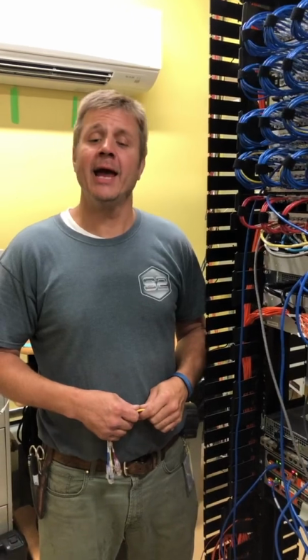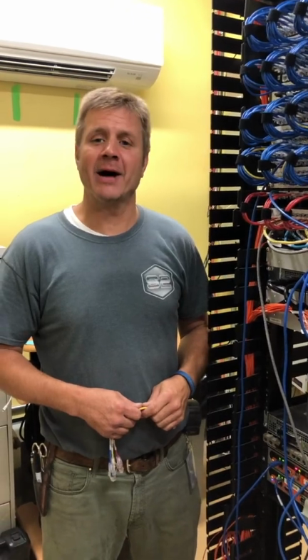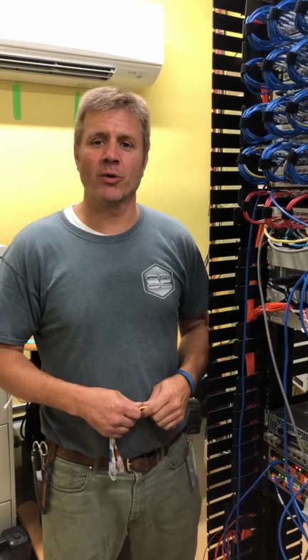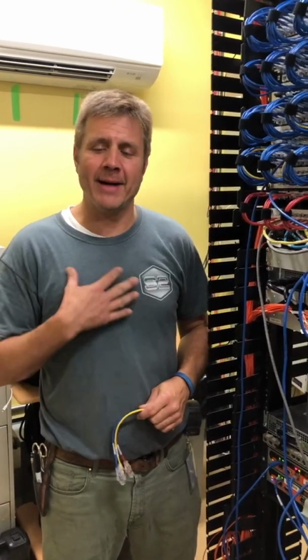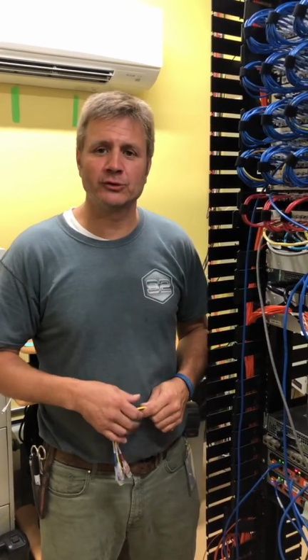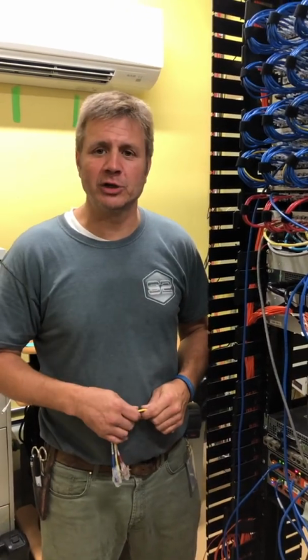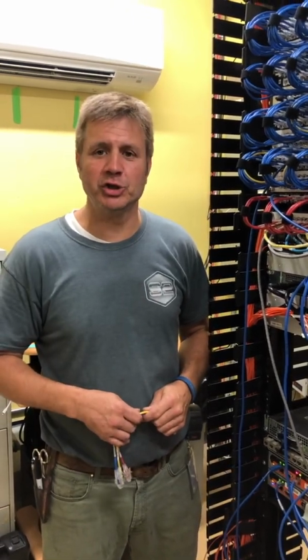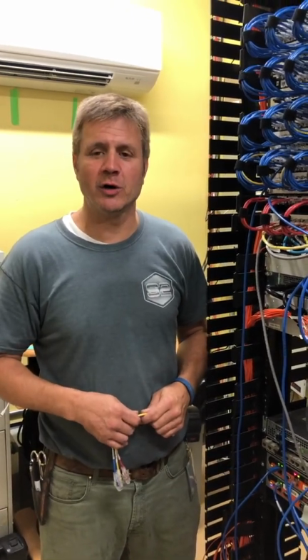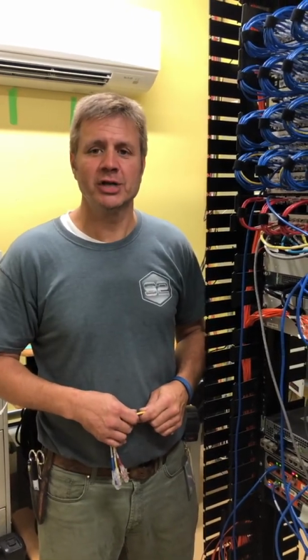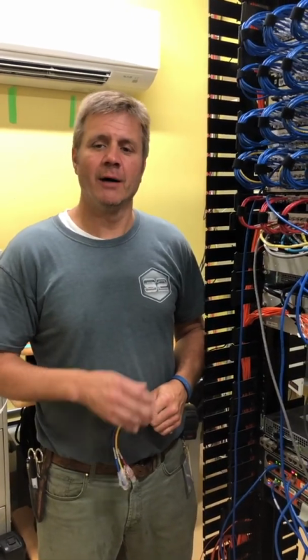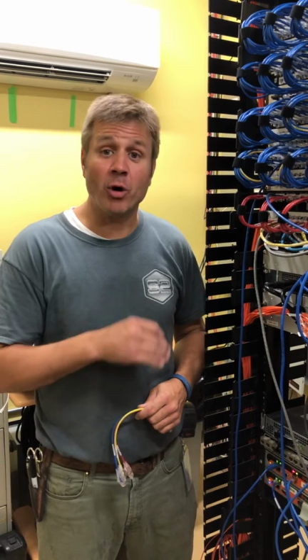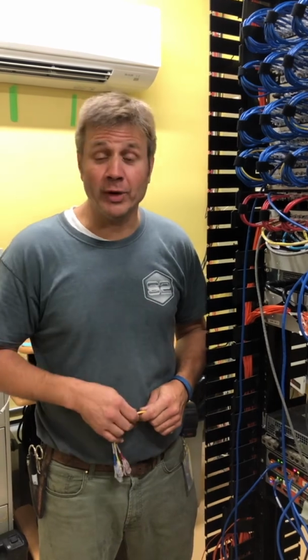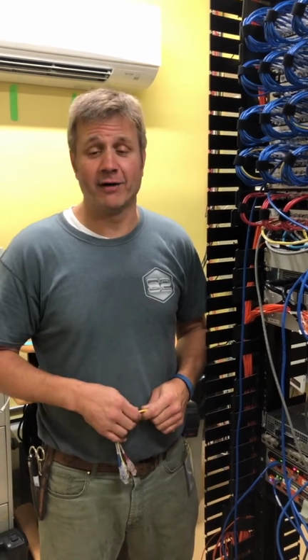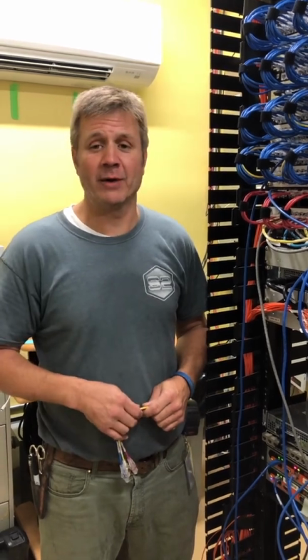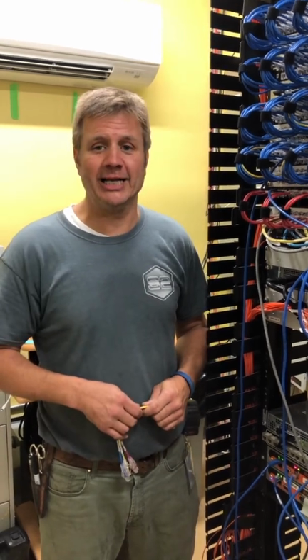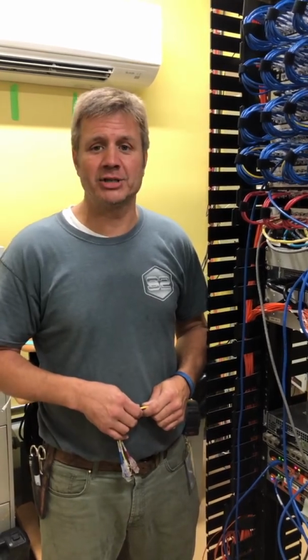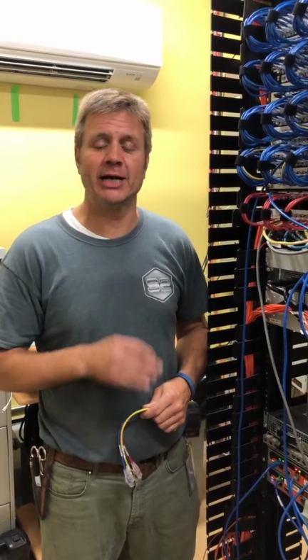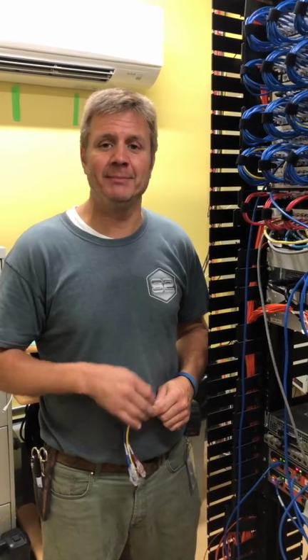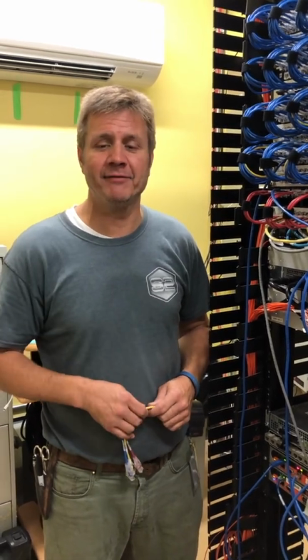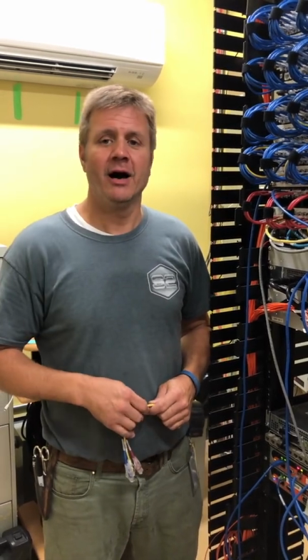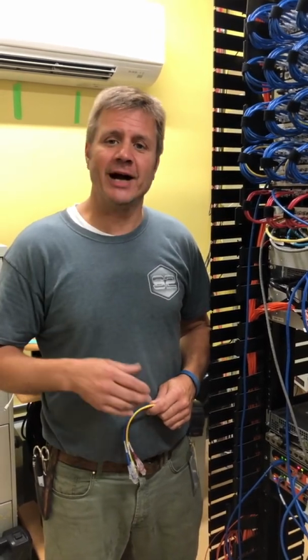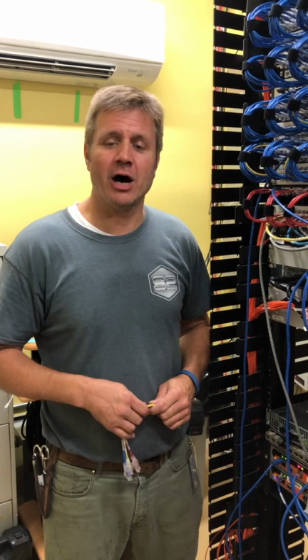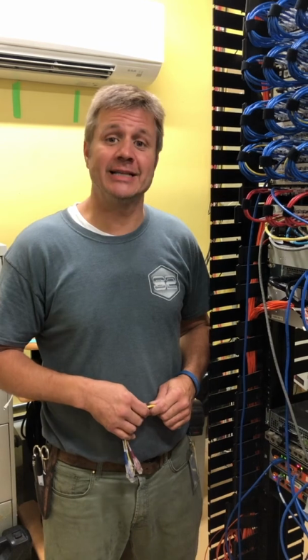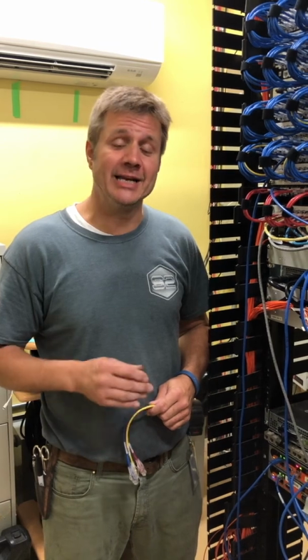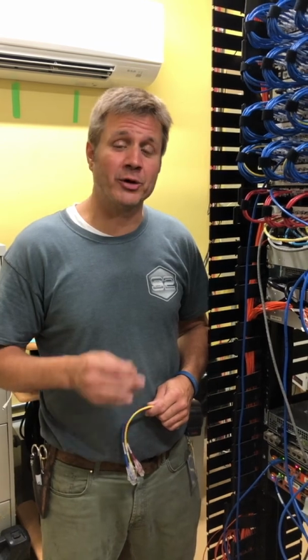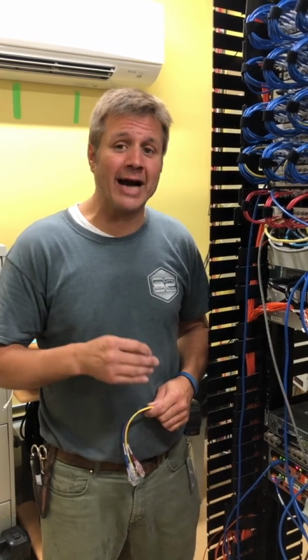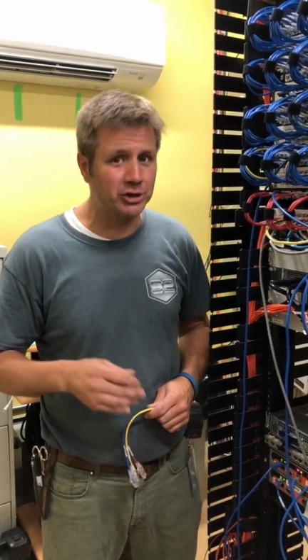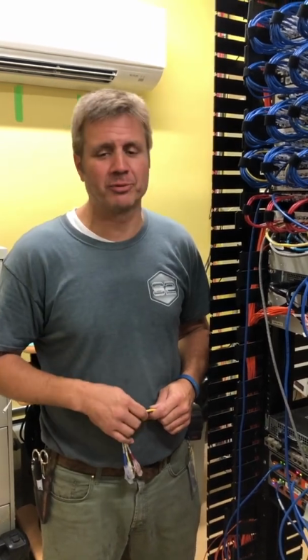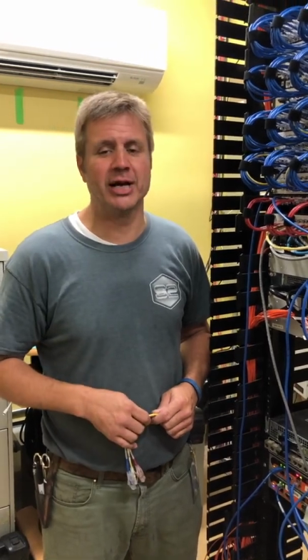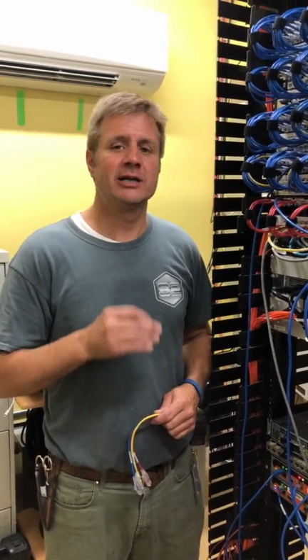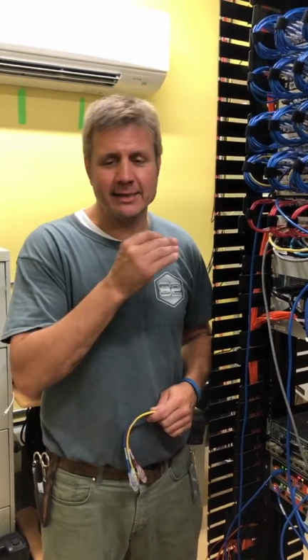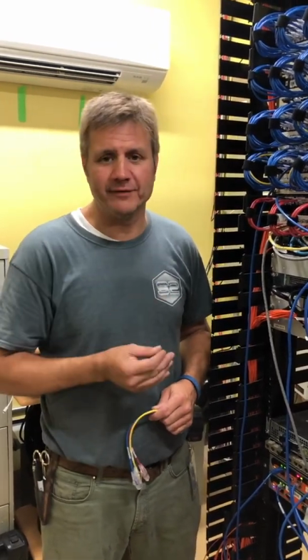Hey everybody, good morning. I'm Matt Bussell with Solutions 2 Low Voltage. This is part three of our network cleanup project here in the MDF. We've actually called this the network rack restructure project because mainly that's what we've done.